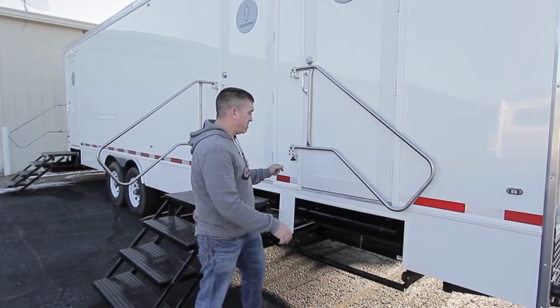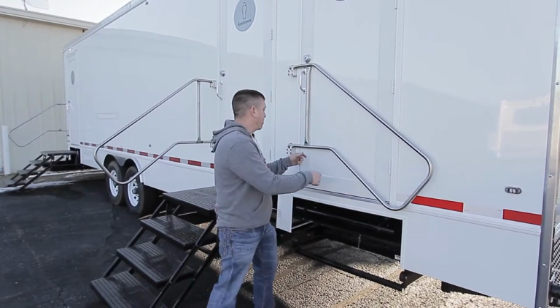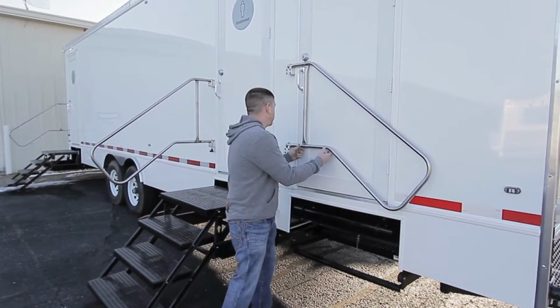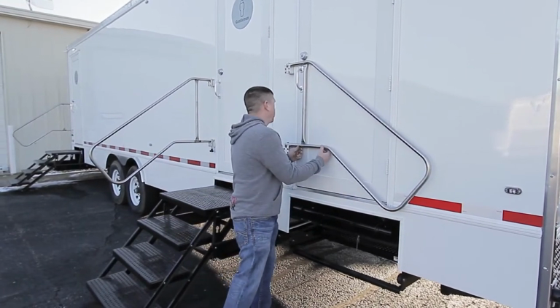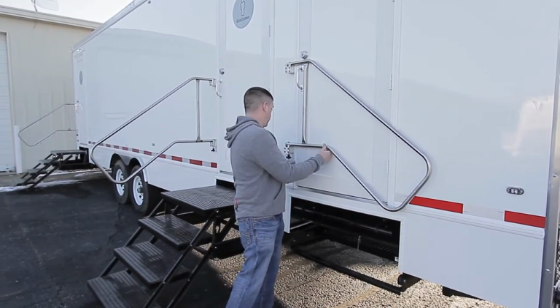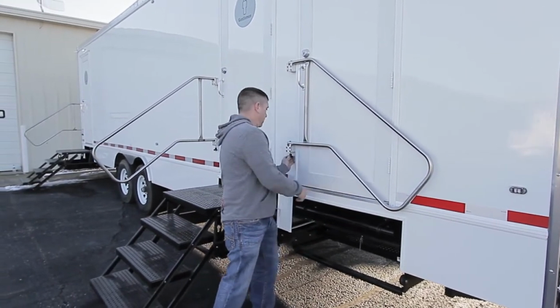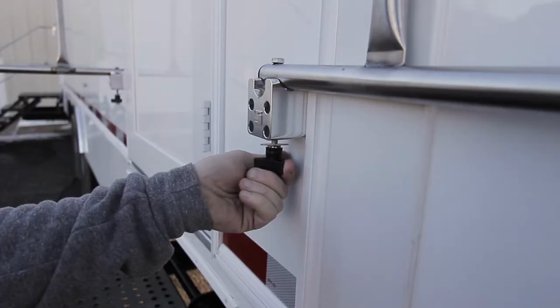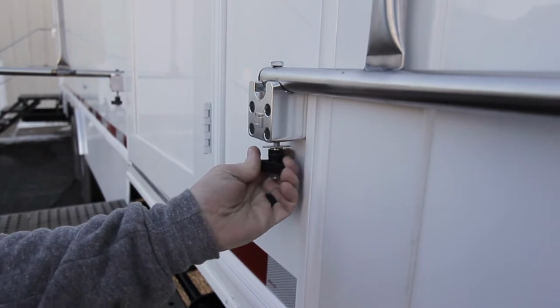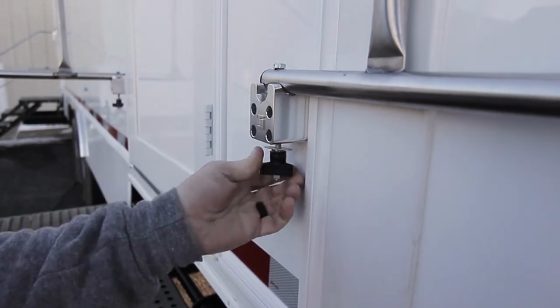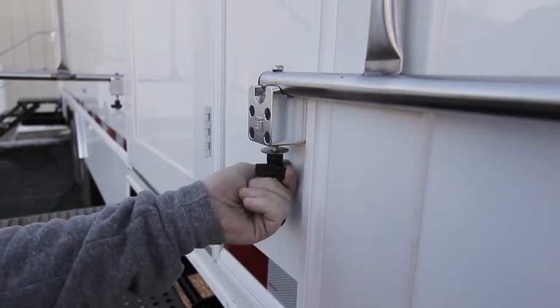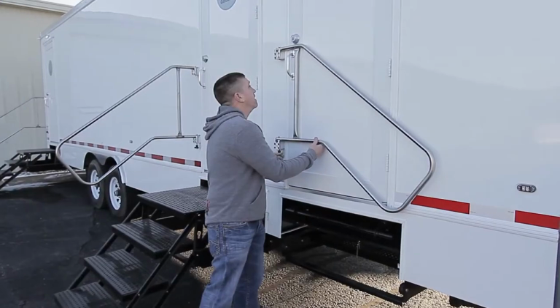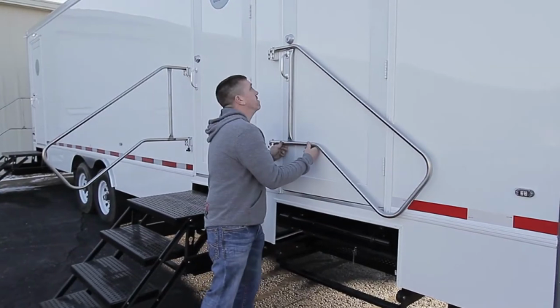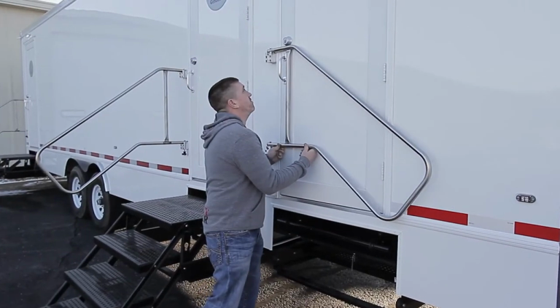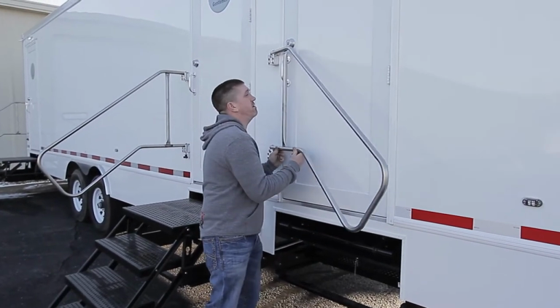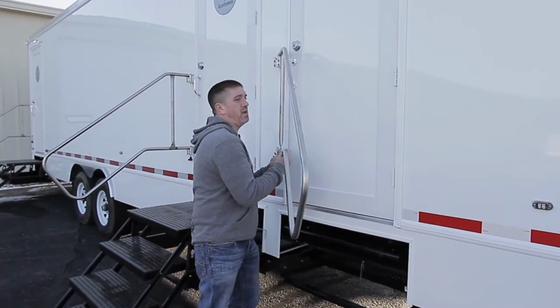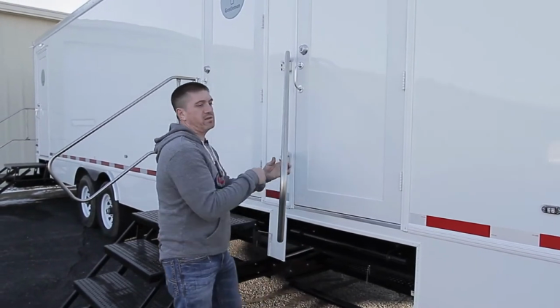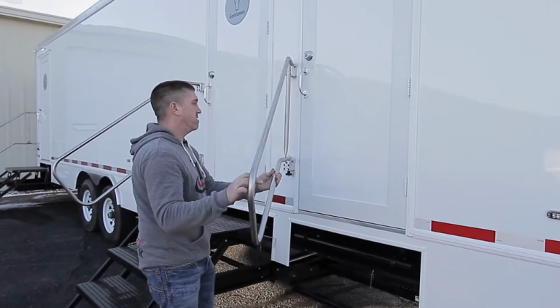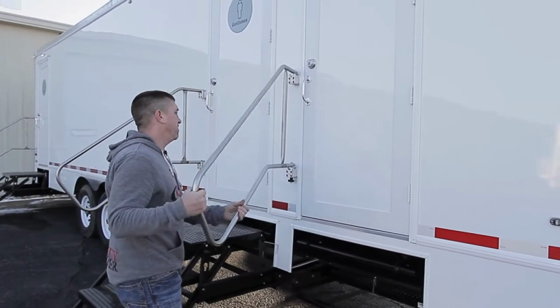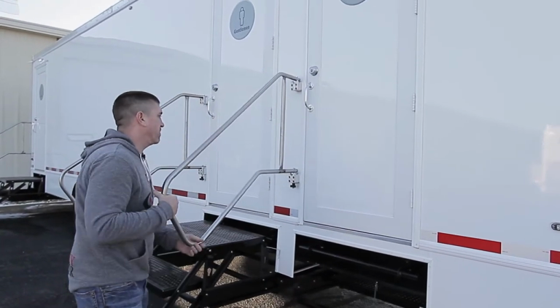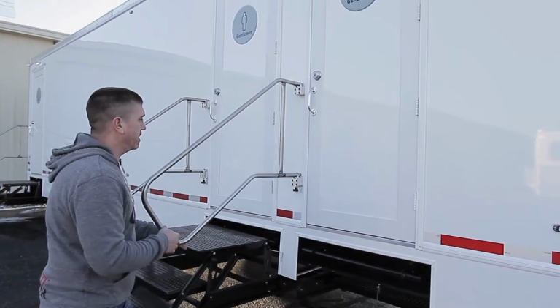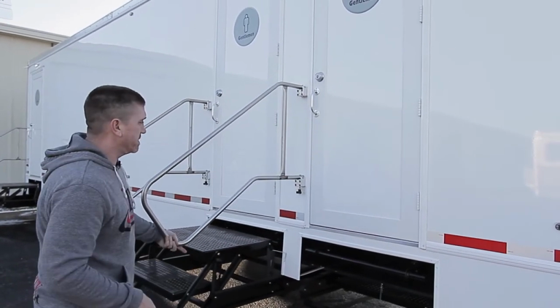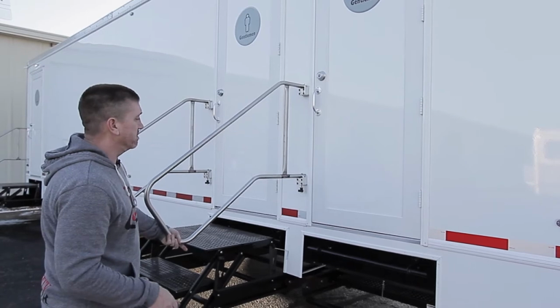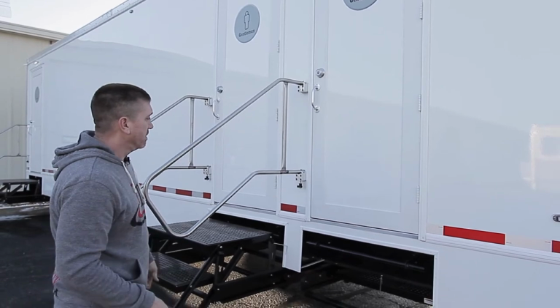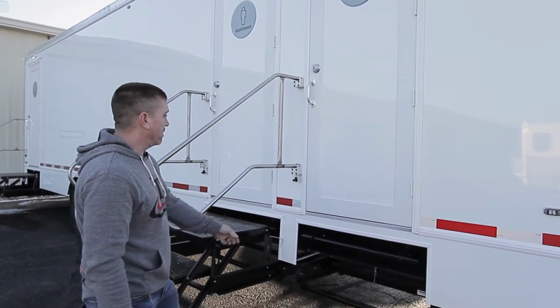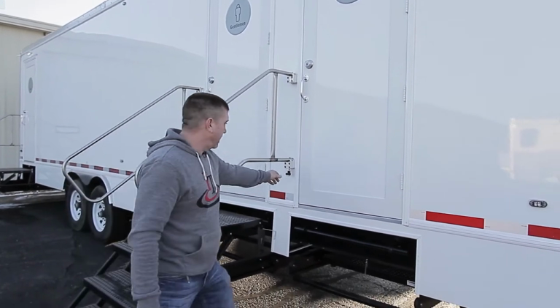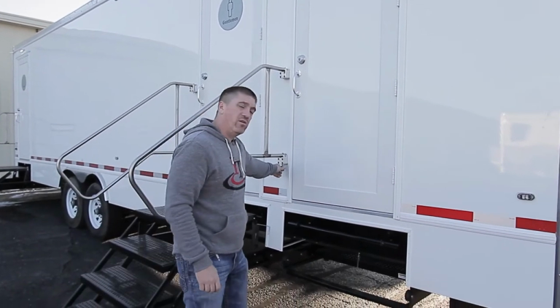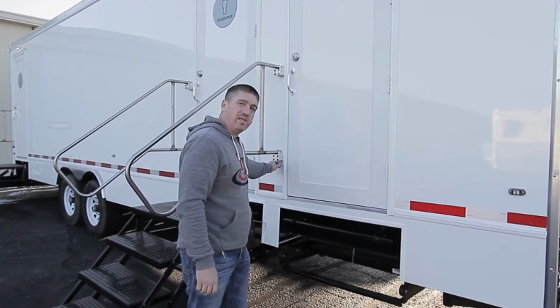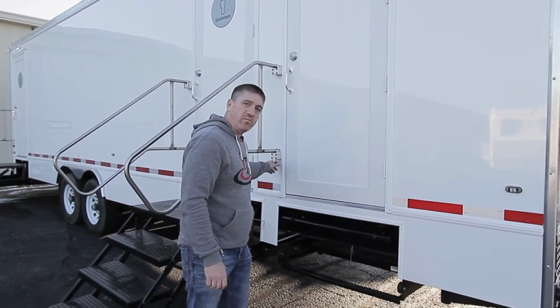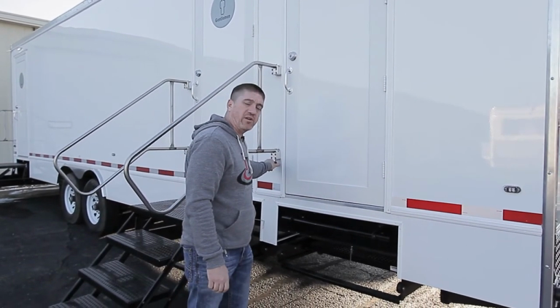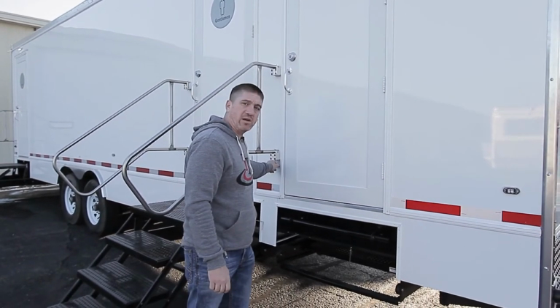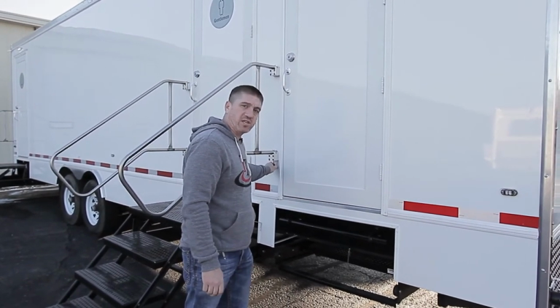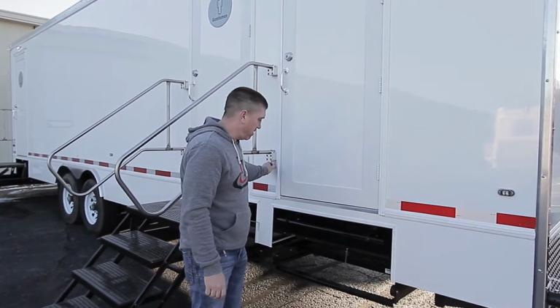Setting up your handrails, steps, and porches here. Loosen your knob and then you're going to lift and pivot your rail into position. It'll lock in, and you can go ahead and tighten back down your knob to secure it.